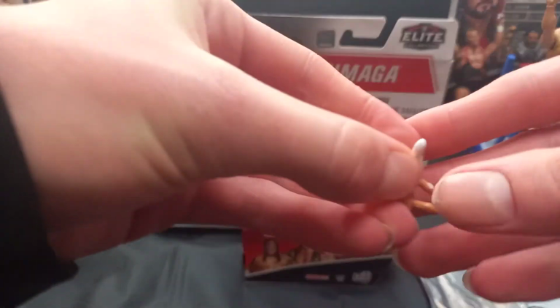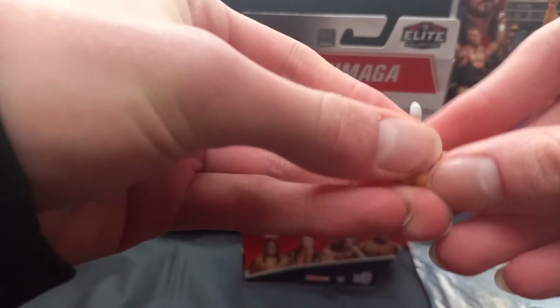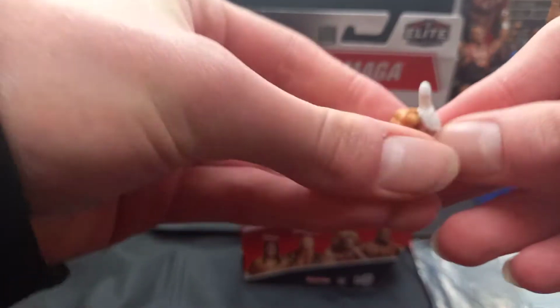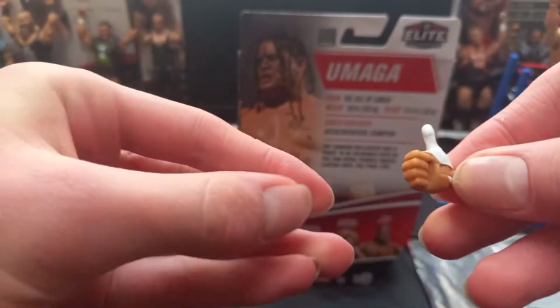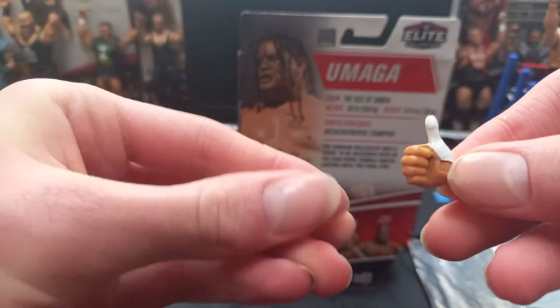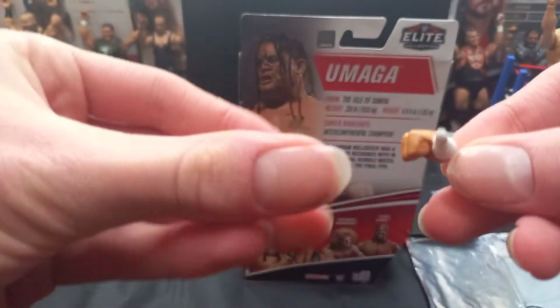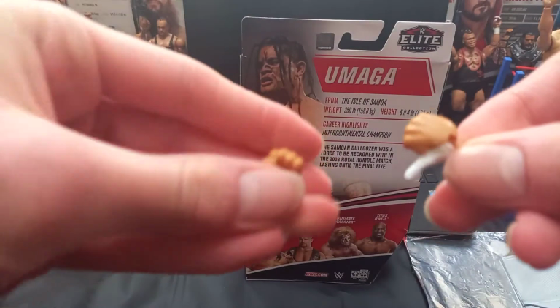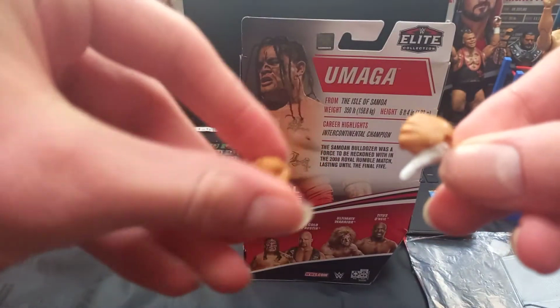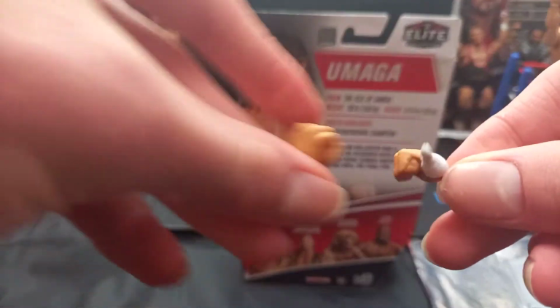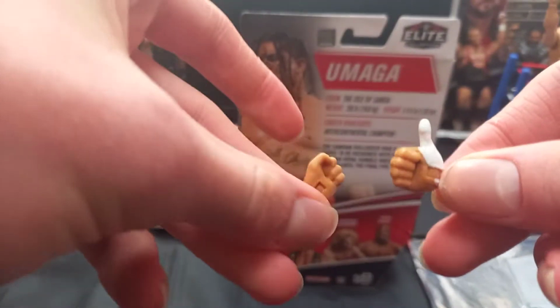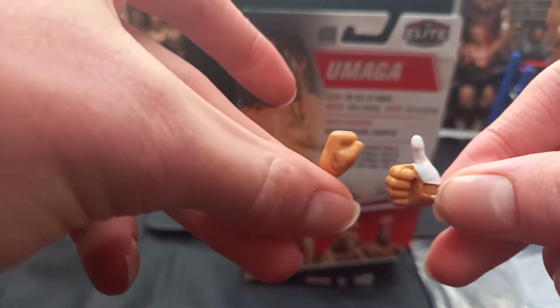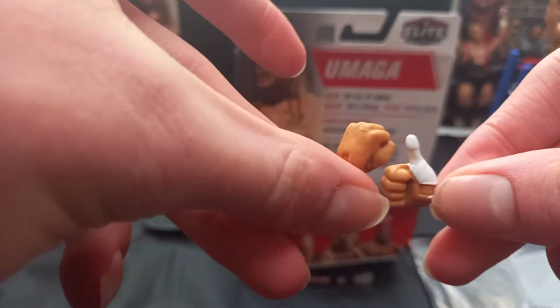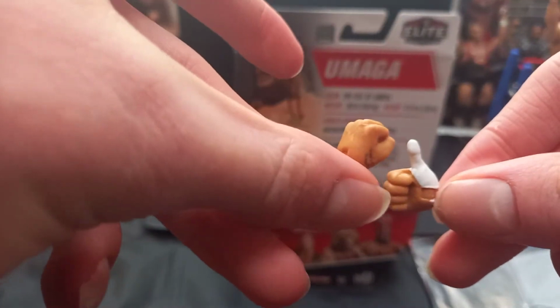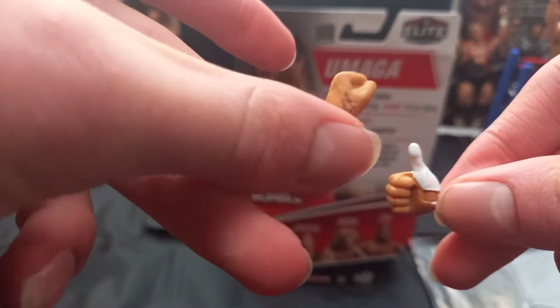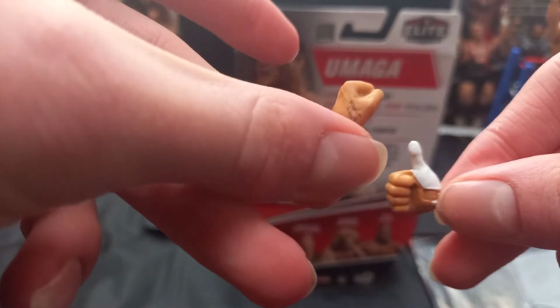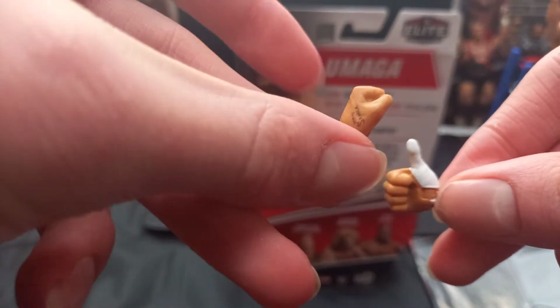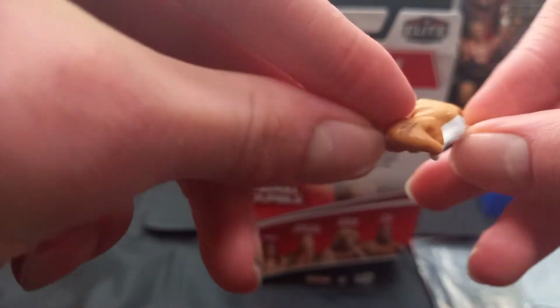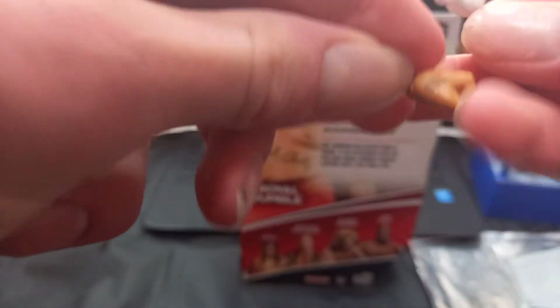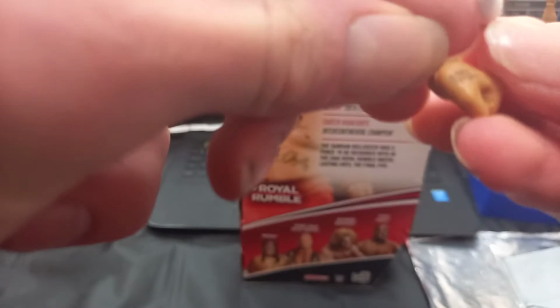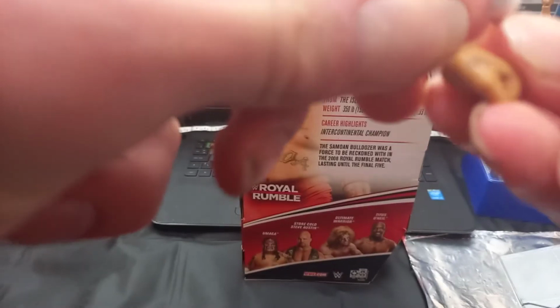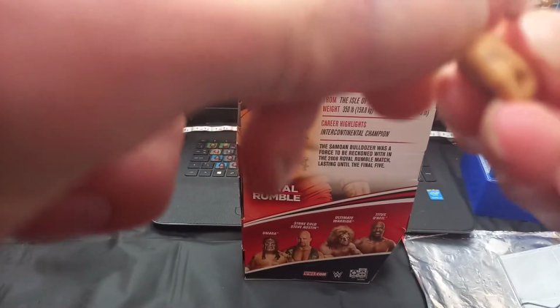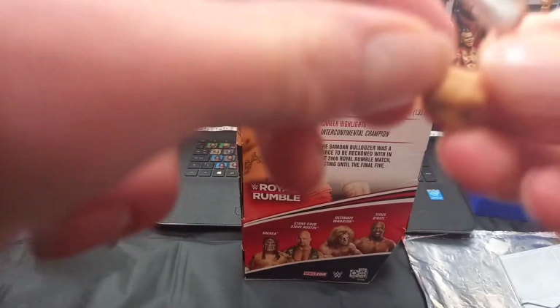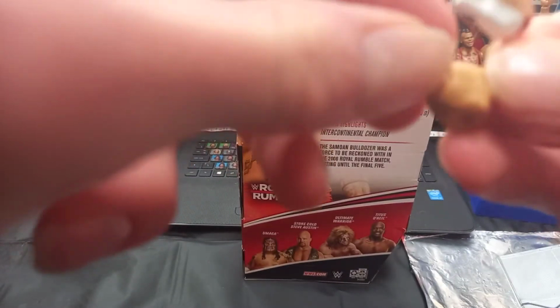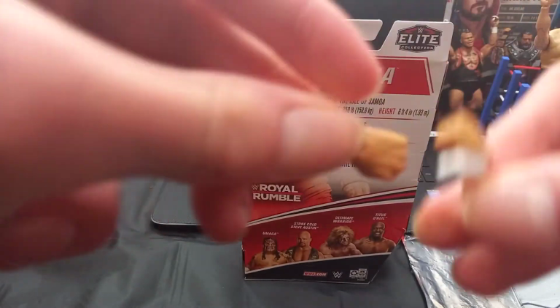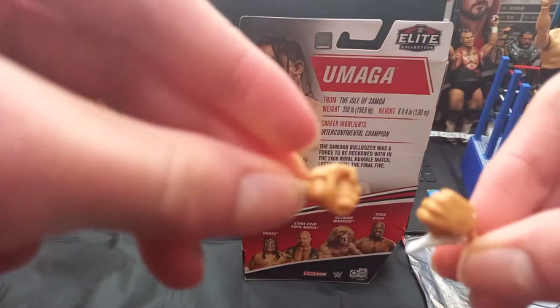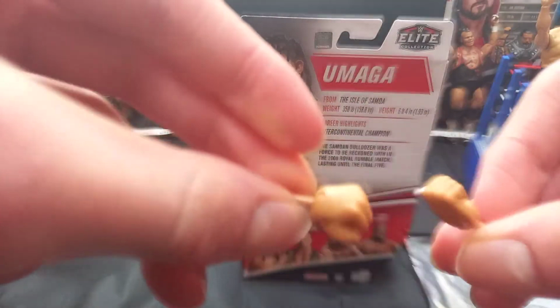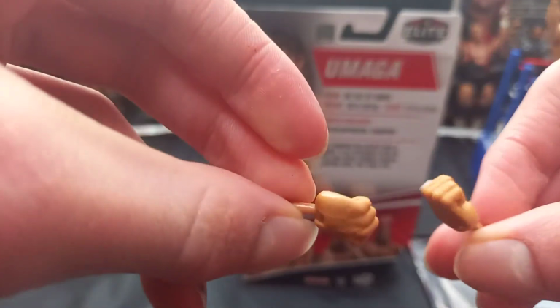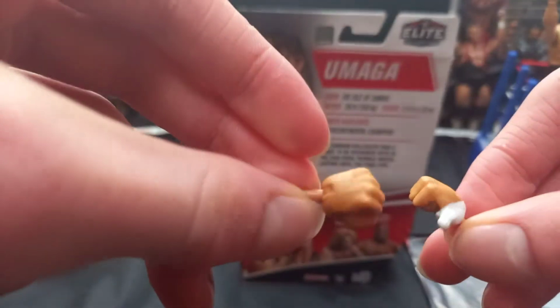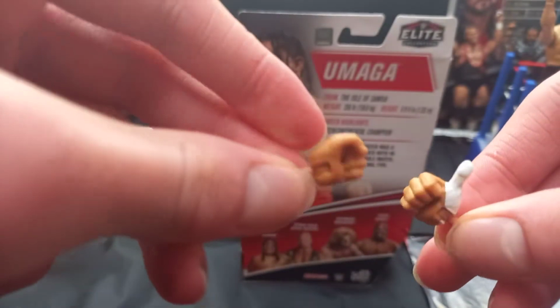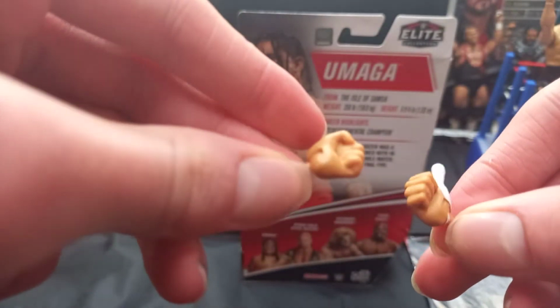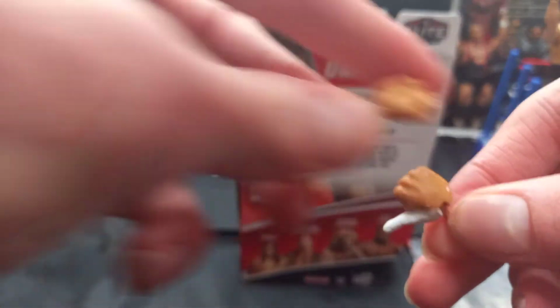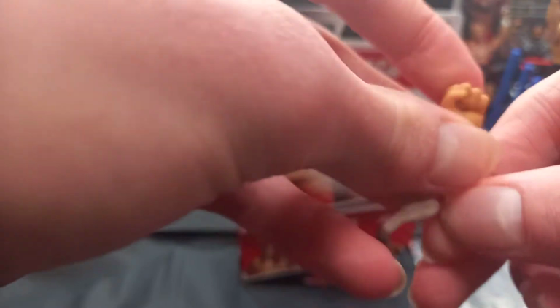Starting off with the interchangeable hands — you got the thumb hand with the white wrist tape, and then you got the other hand and there is a little tattoo on there. It says something, I'm not too sure, then just a fisted hand. But two interchangeable hands guys, starting off.